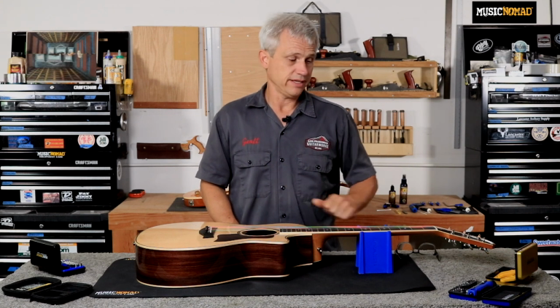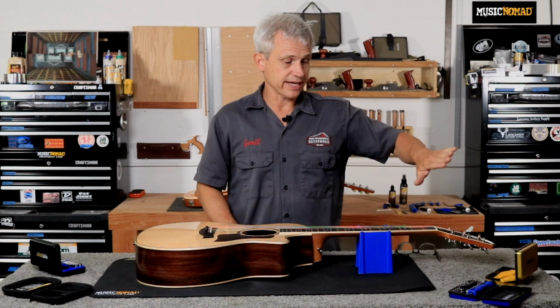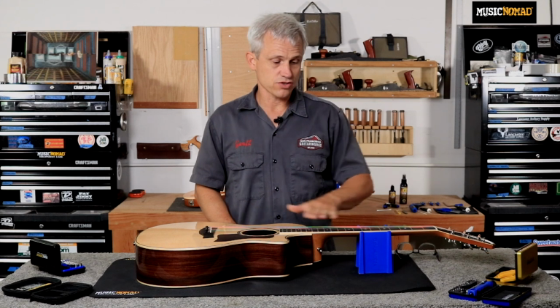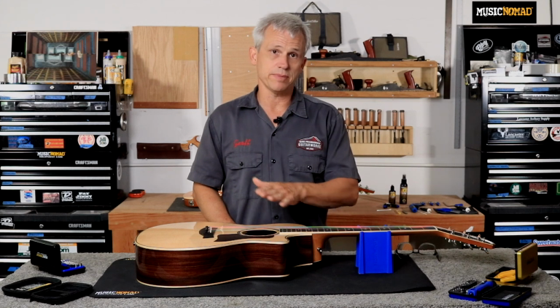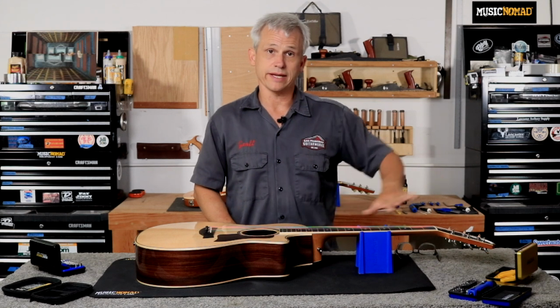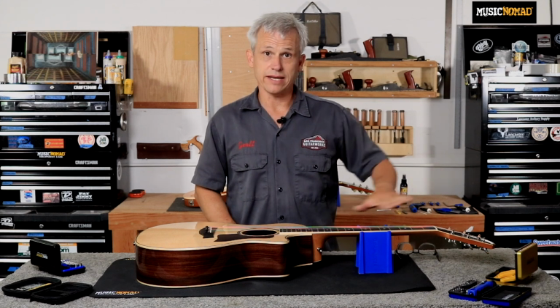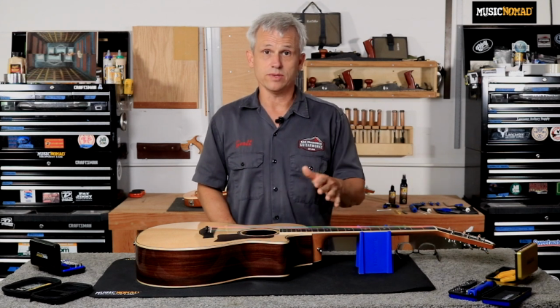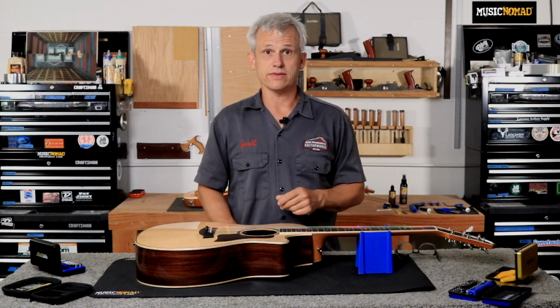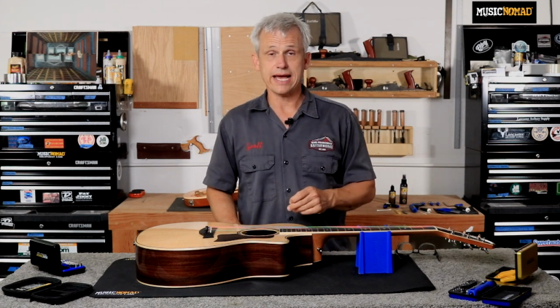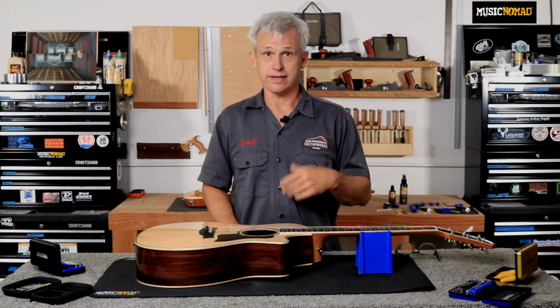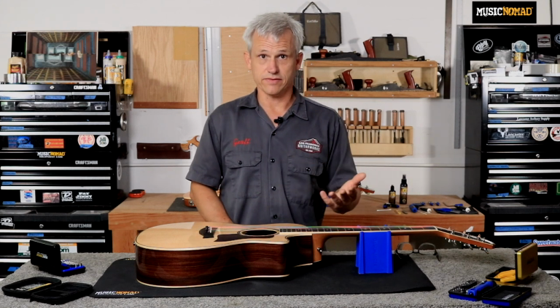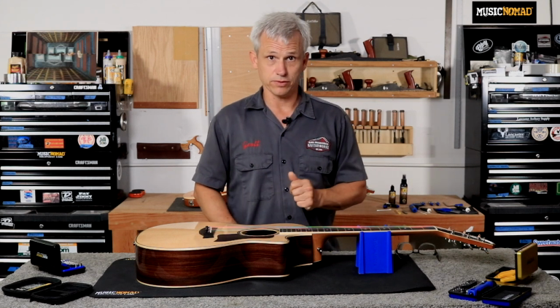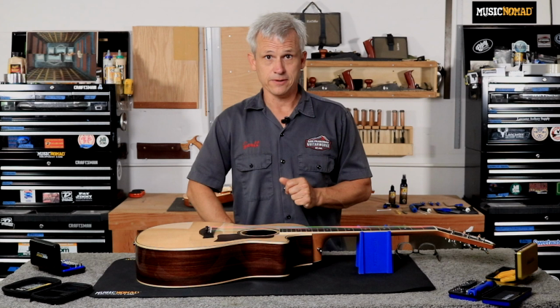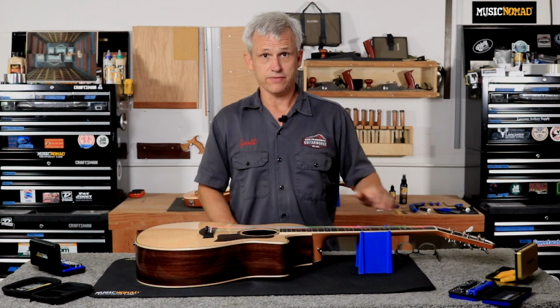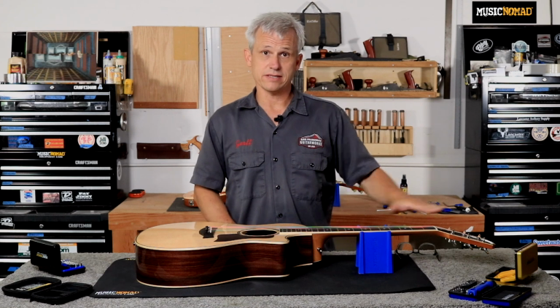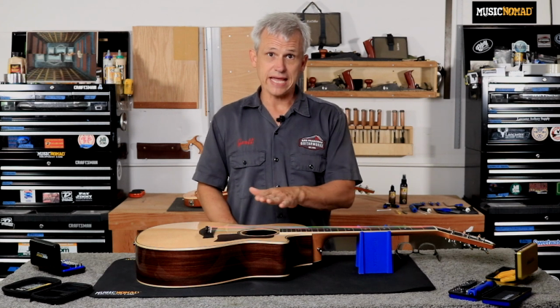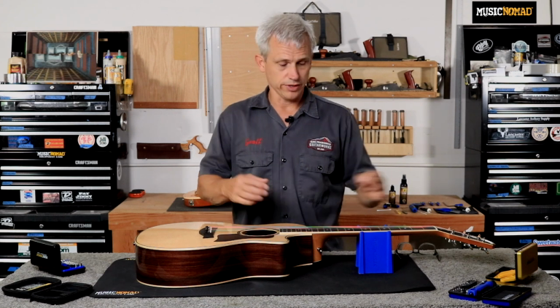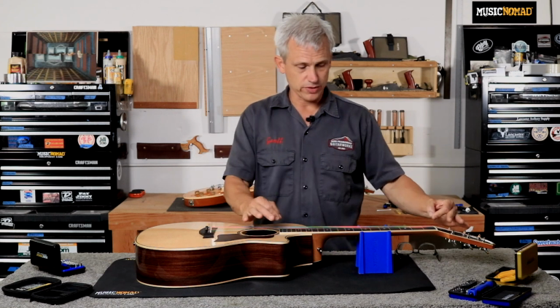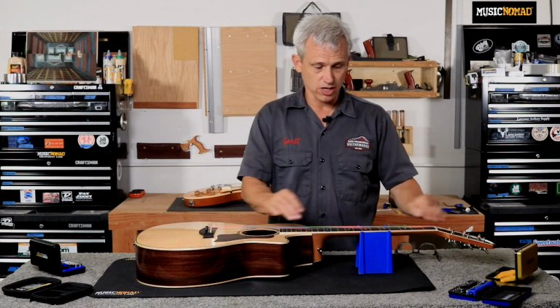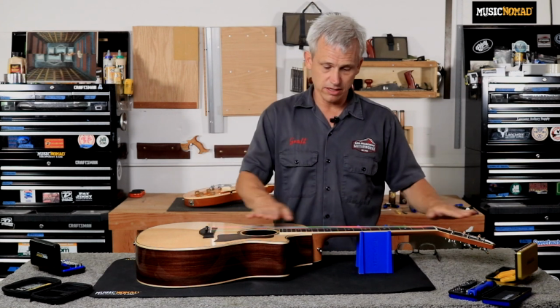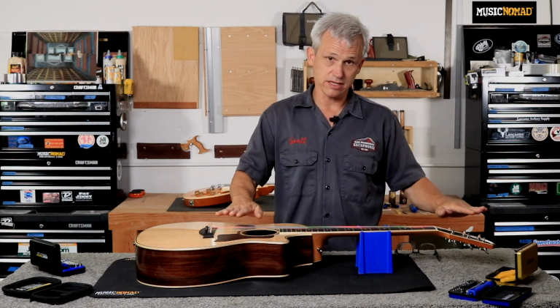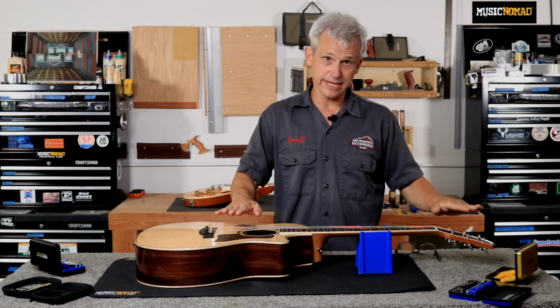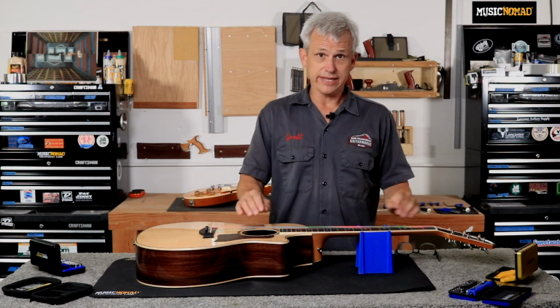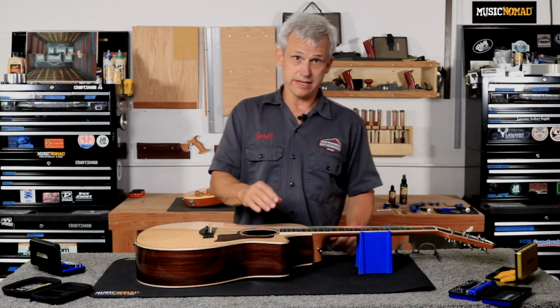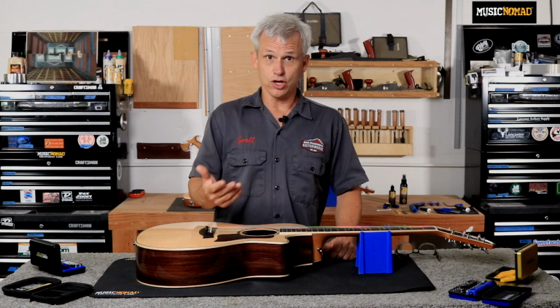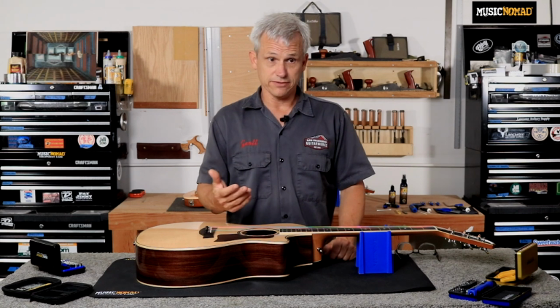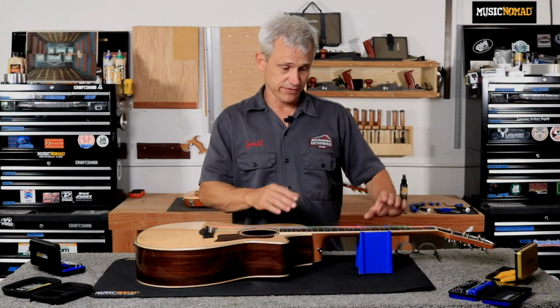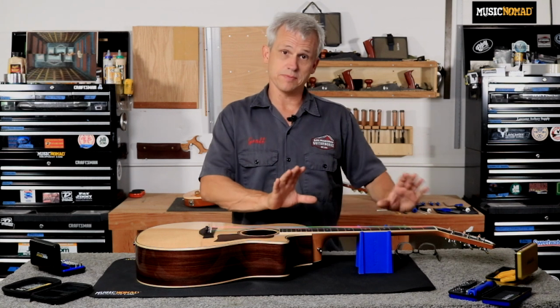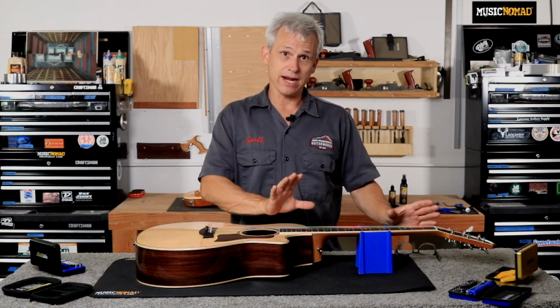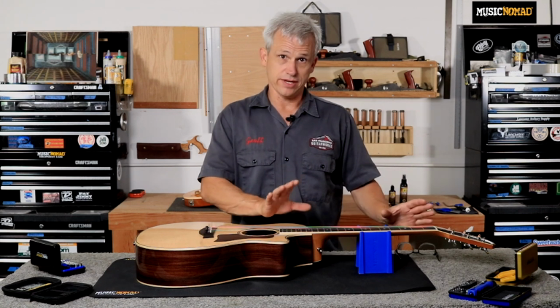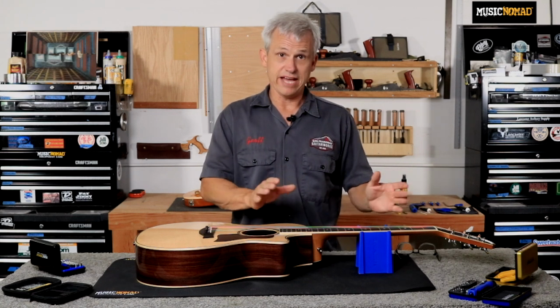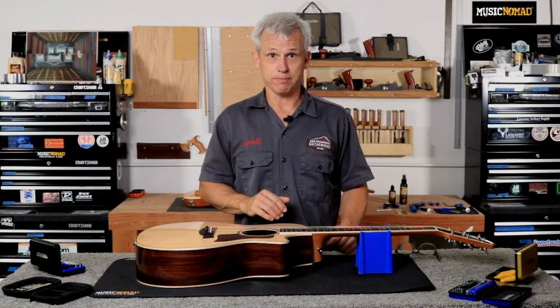If the neck was extremely bowed like a banana, you would say that the neck has an excessive amount of relief. If the neck is dead flat, where you put a straight edge on and it contacts every fret, that would be said to have no relief. And if the neck is bent backwards, it would have back bow.